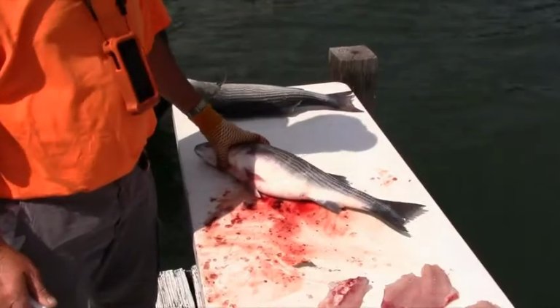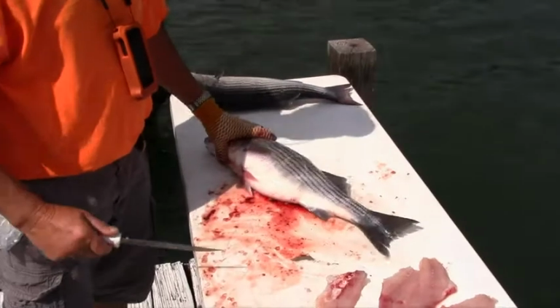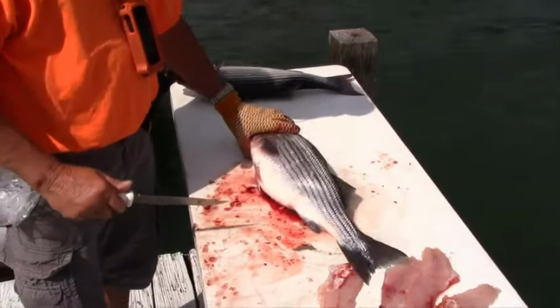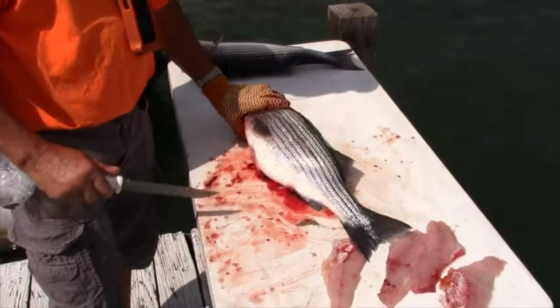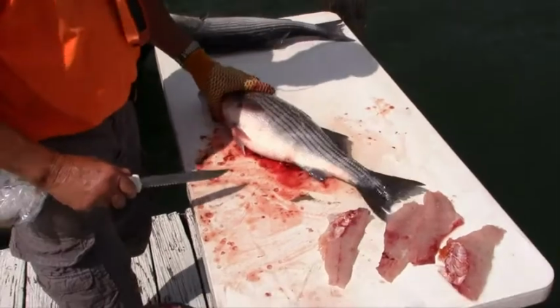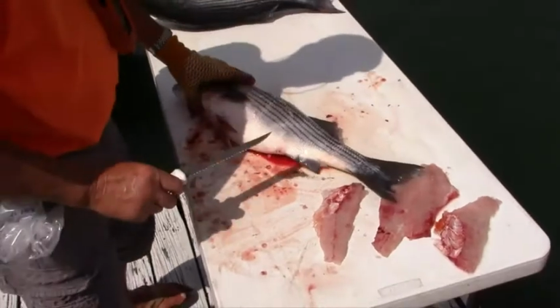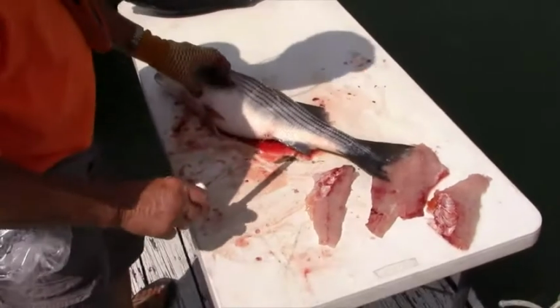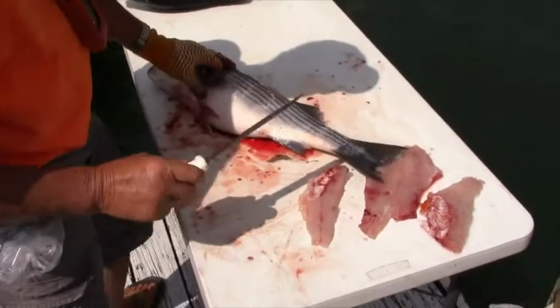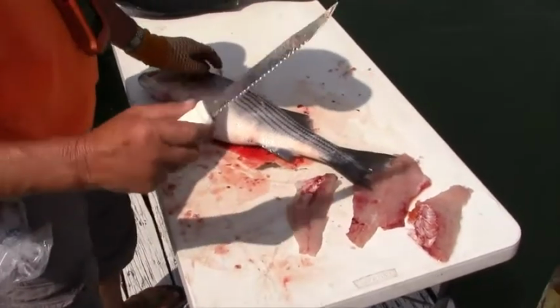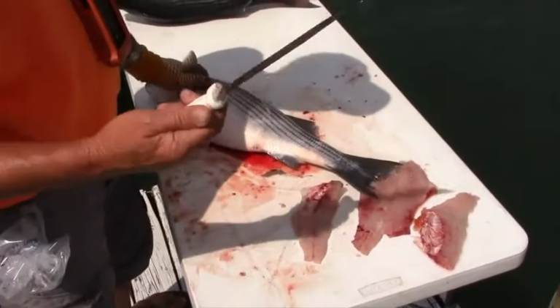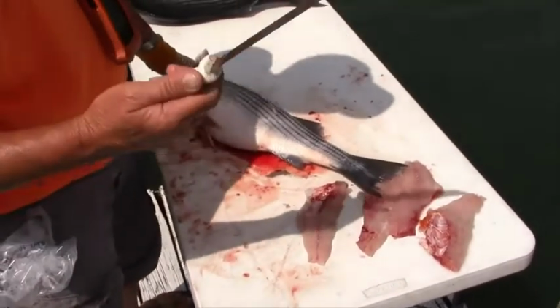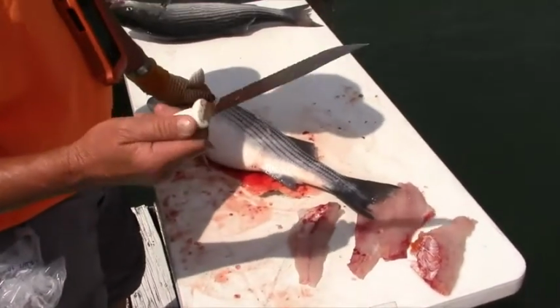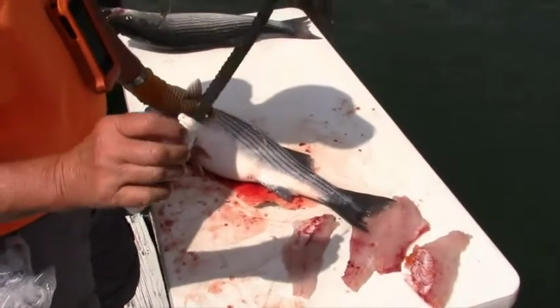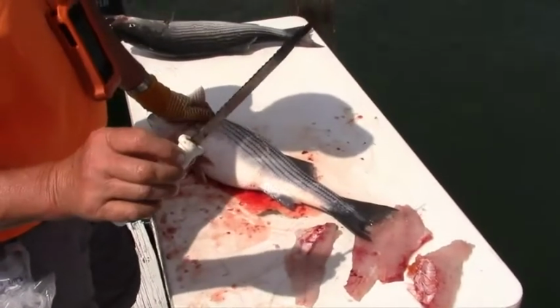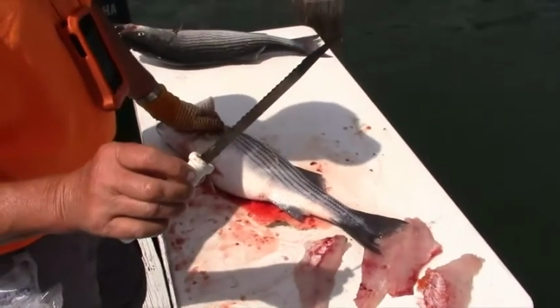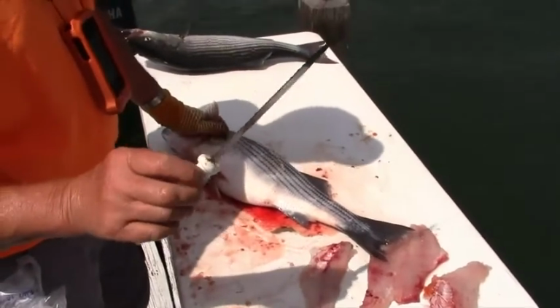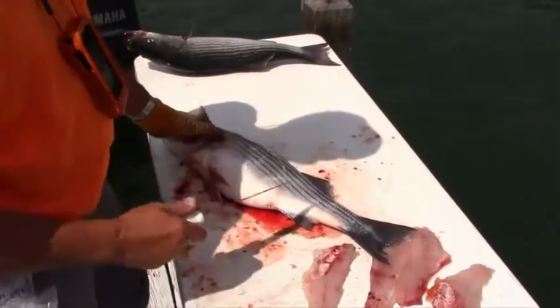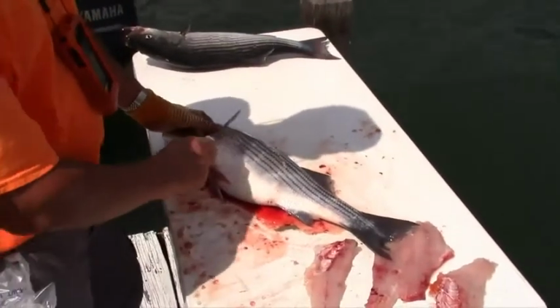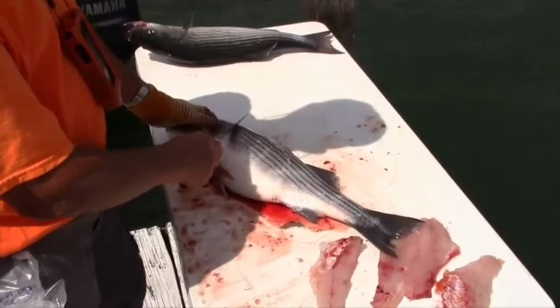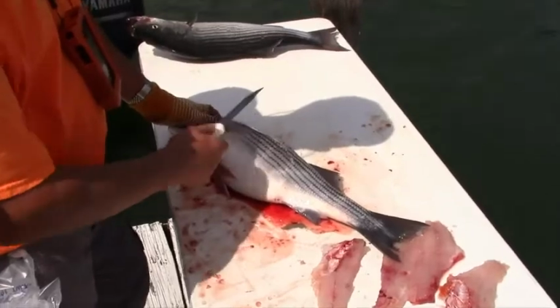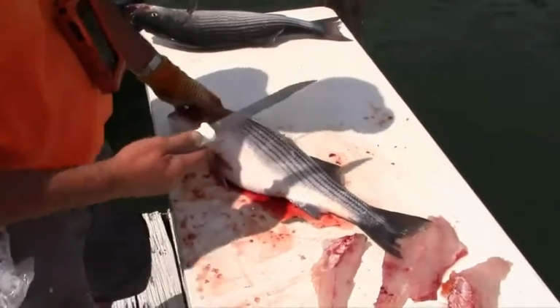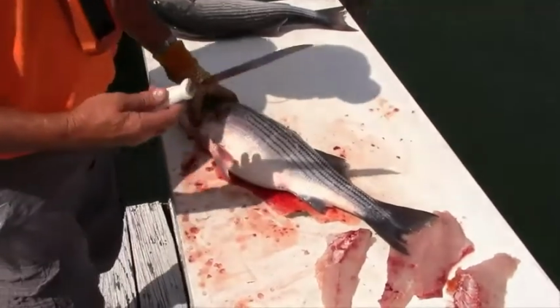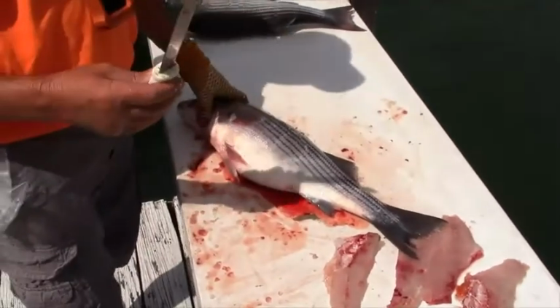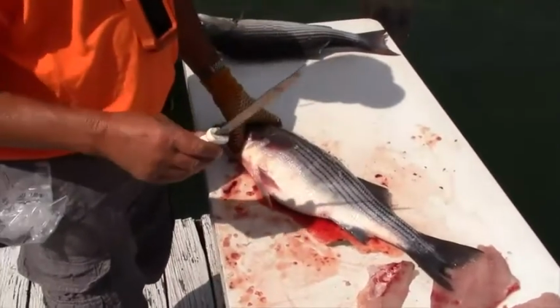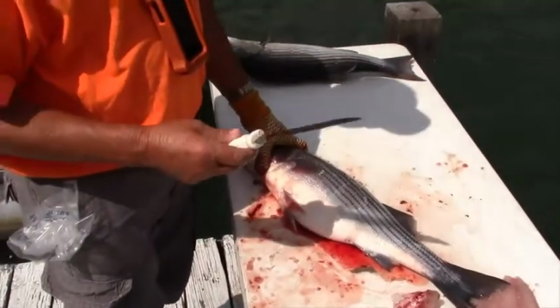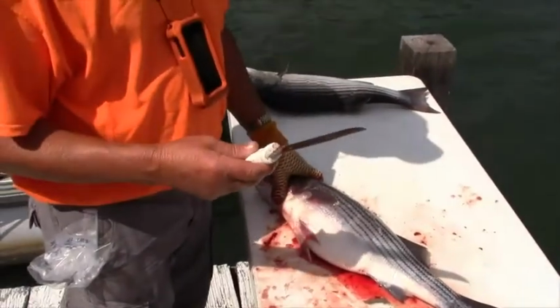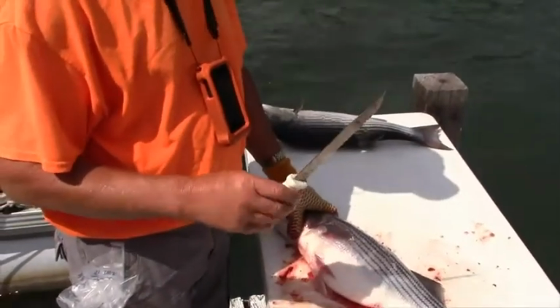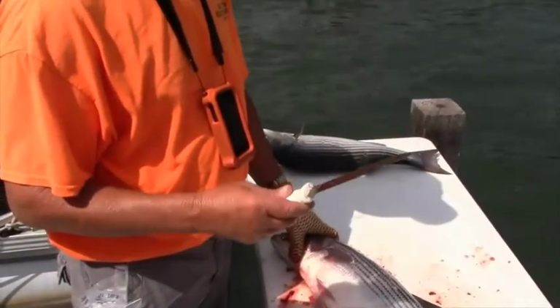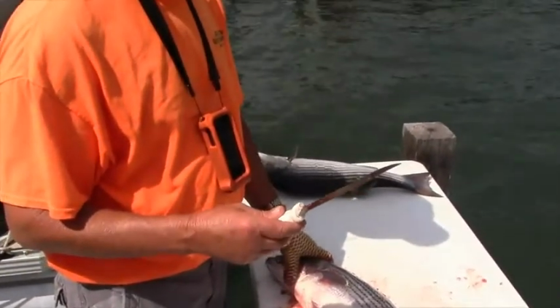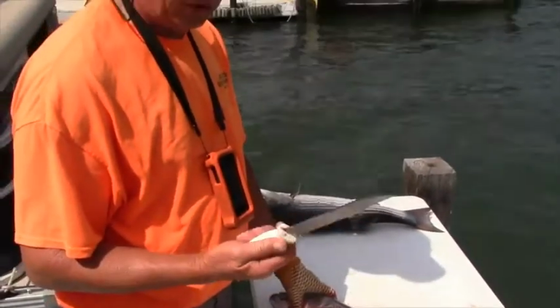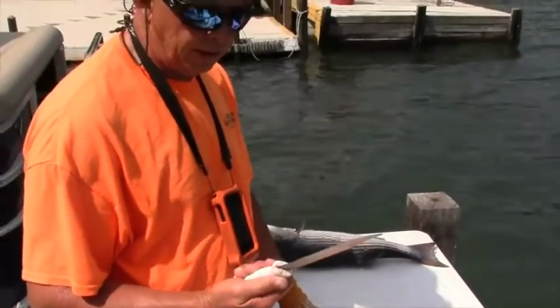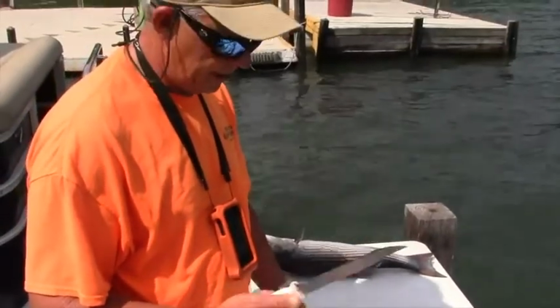When I'm cleaning these stripers, first of all, I use a good serrated knife to cut through these scales. If you don't have a serrated knife, you keep a knife dull all the time.